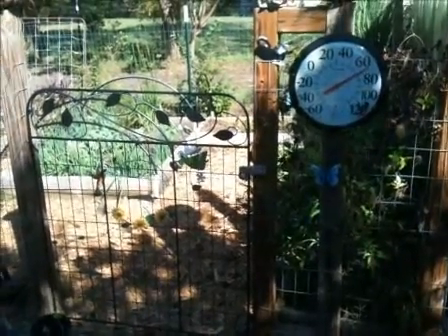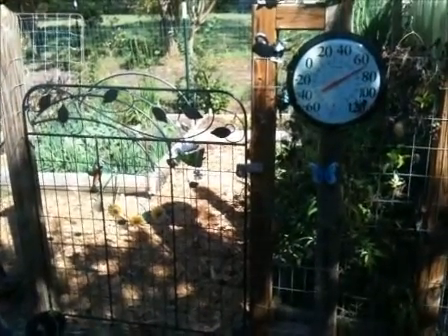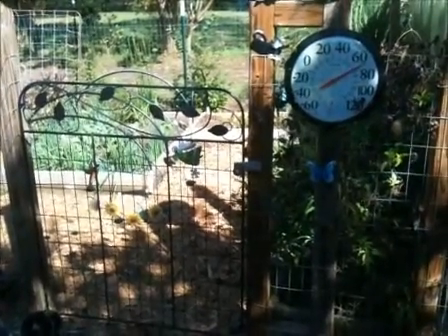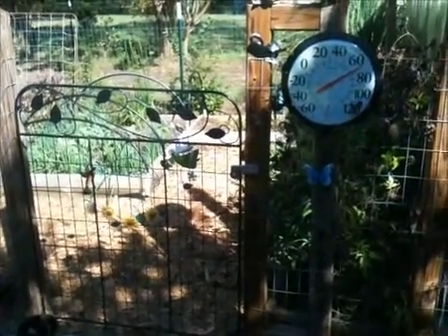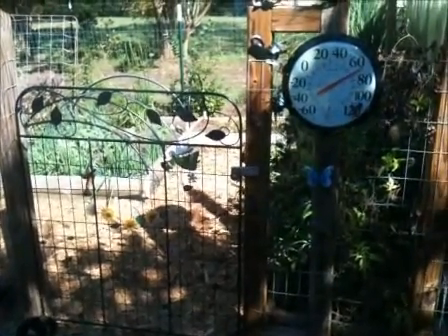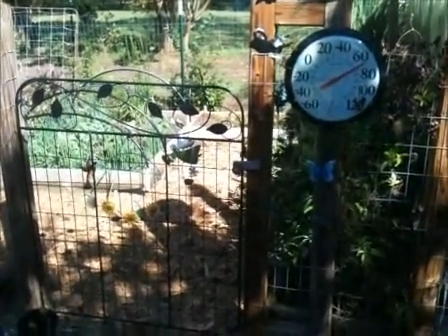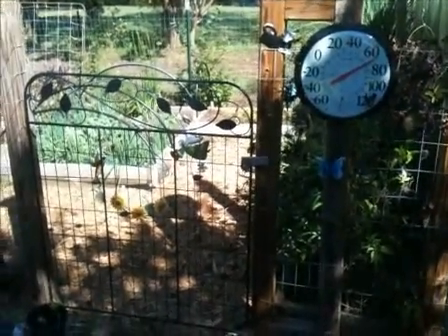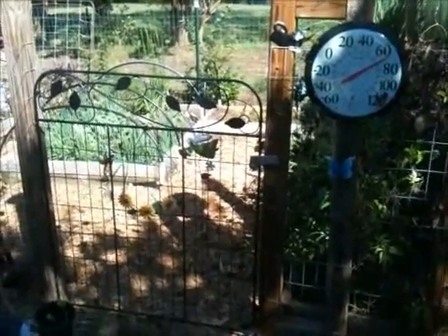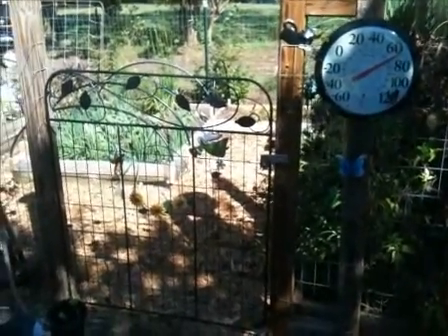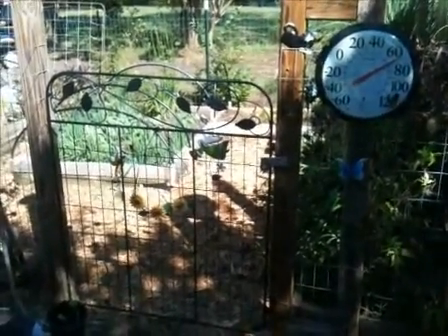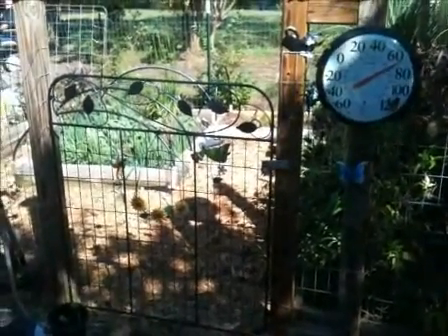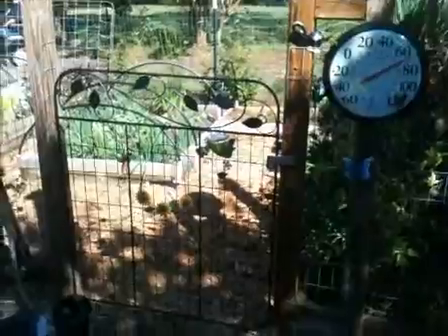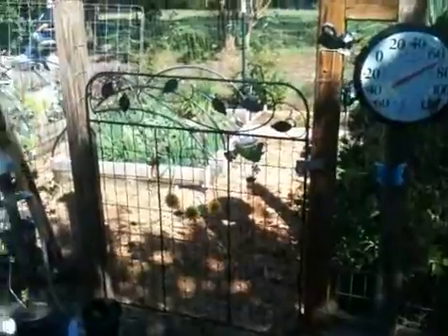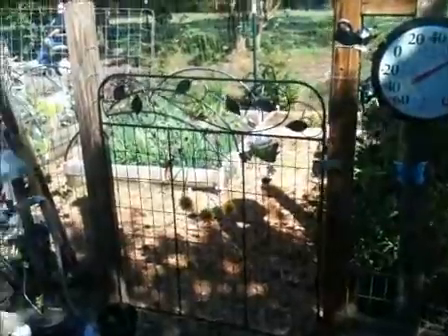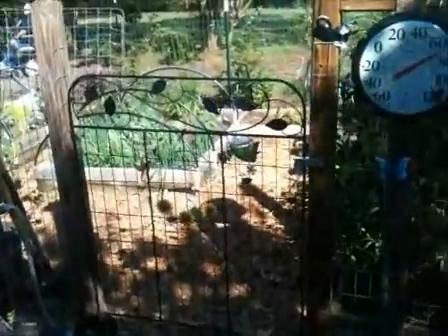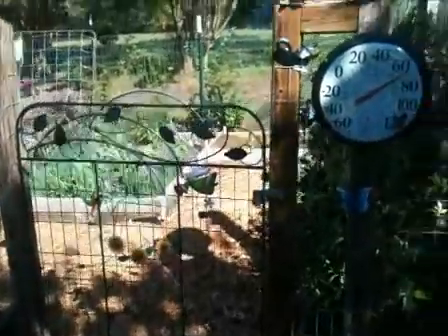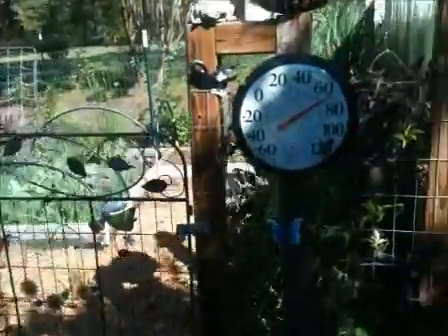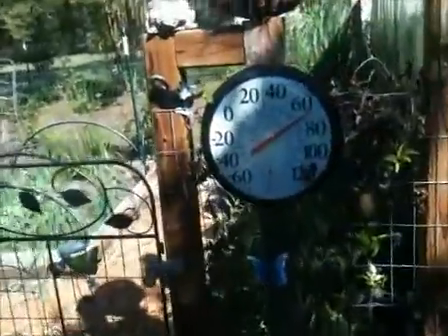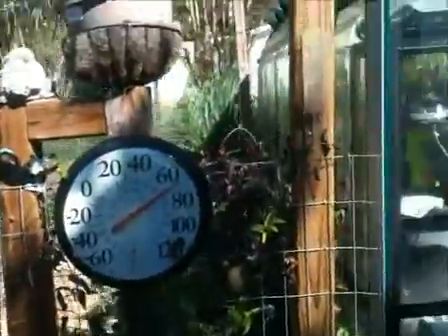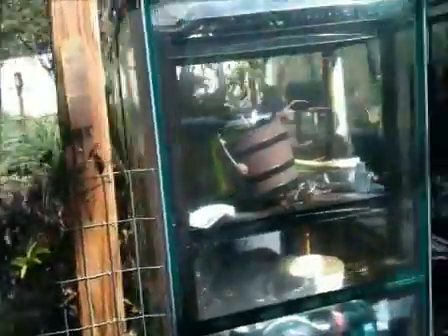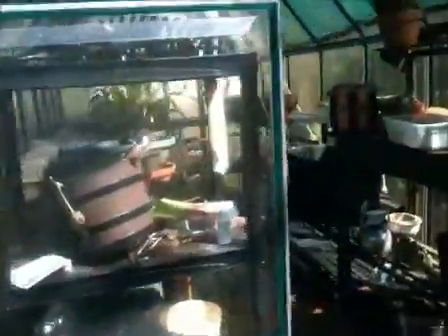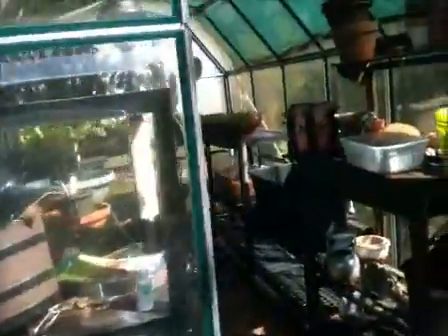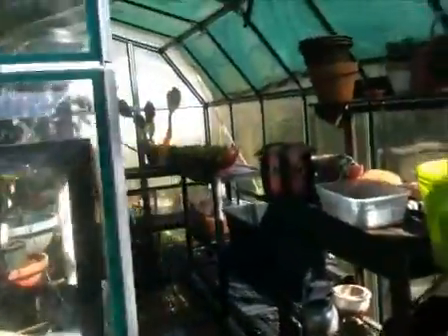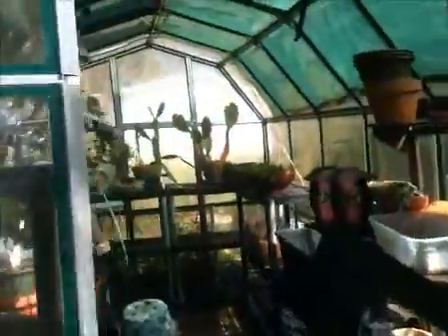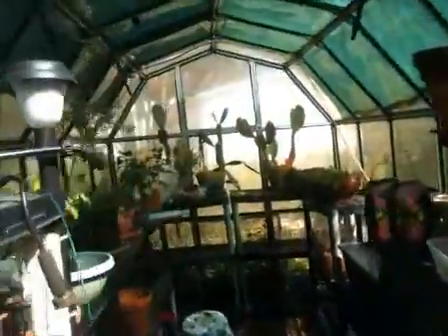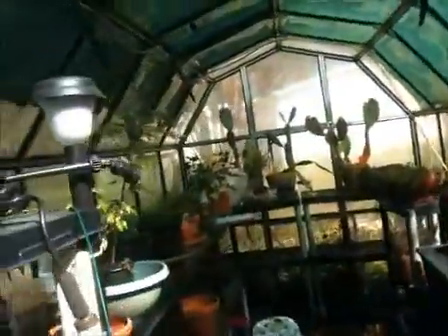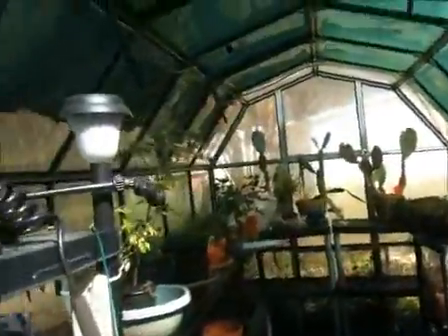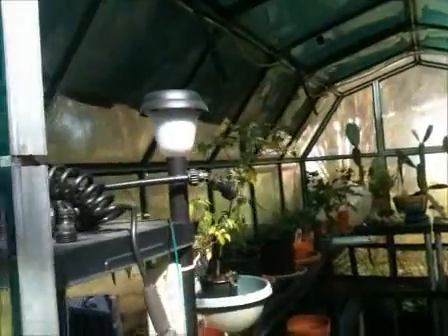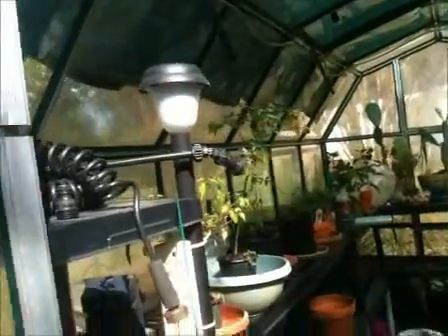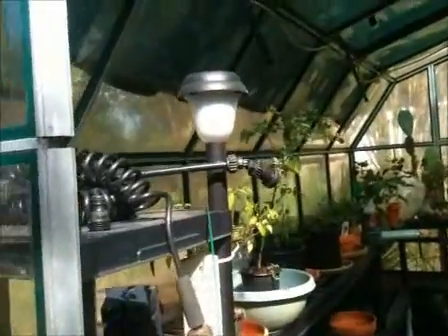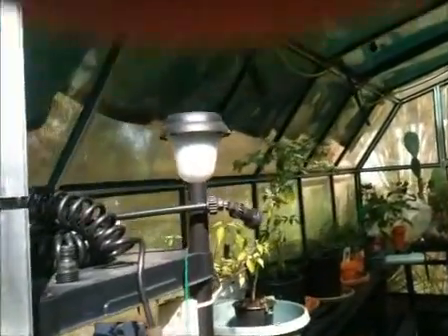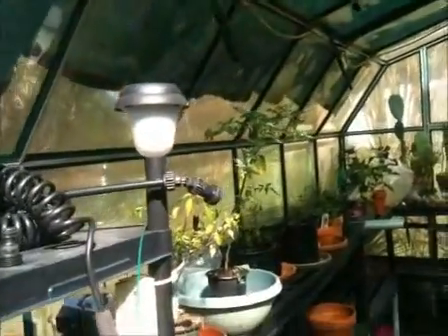Welcome — this is the fall edition of Jerry's garden and we're going to see what we've got going around here. First off, we've started to fill up the greenhouse over here.